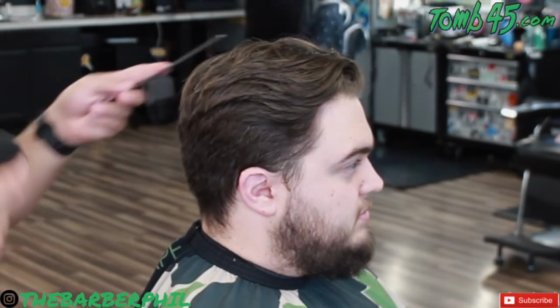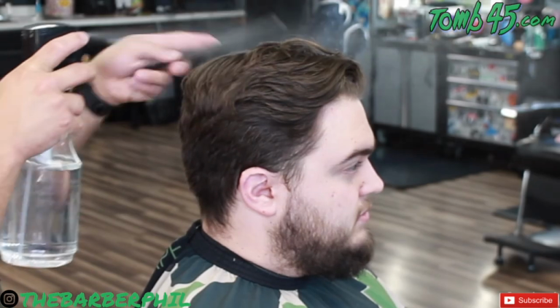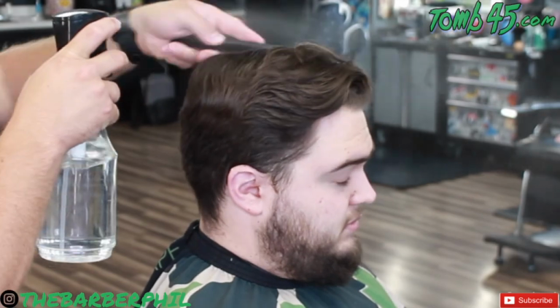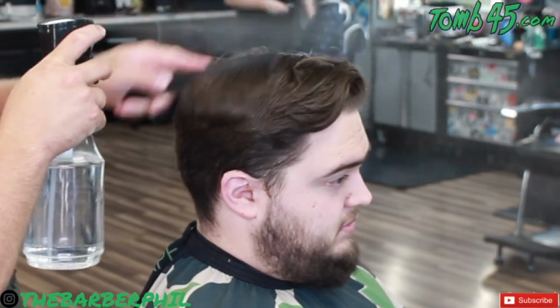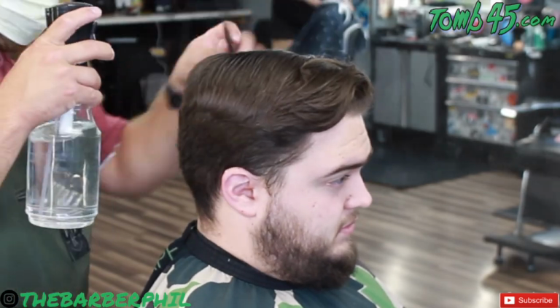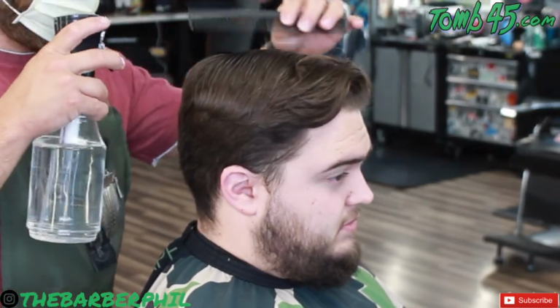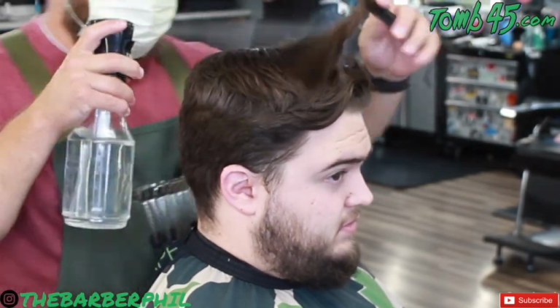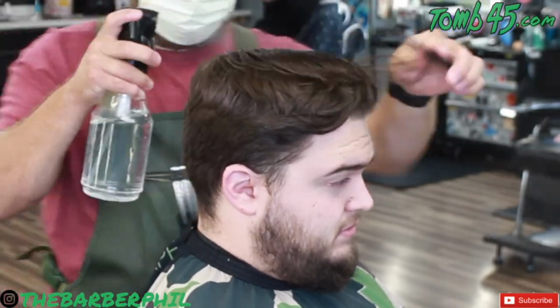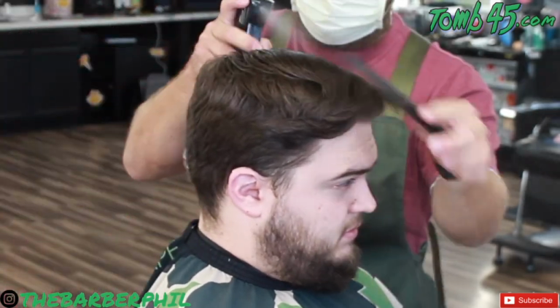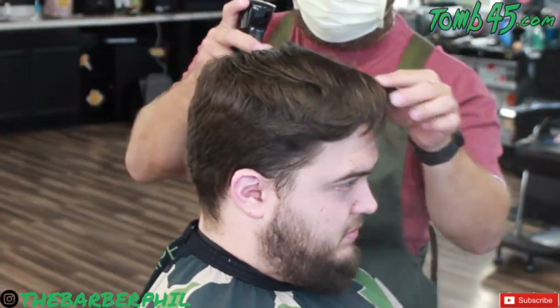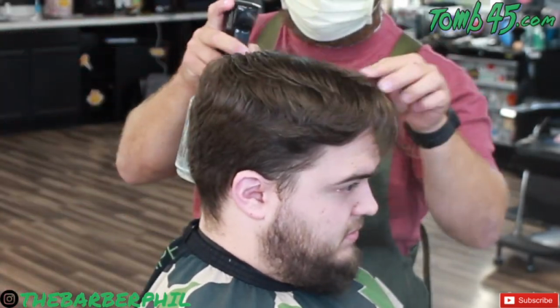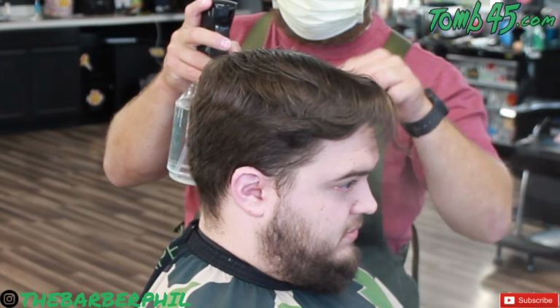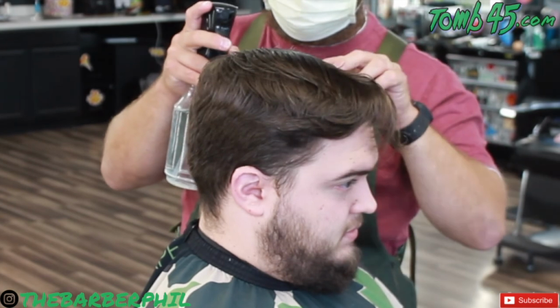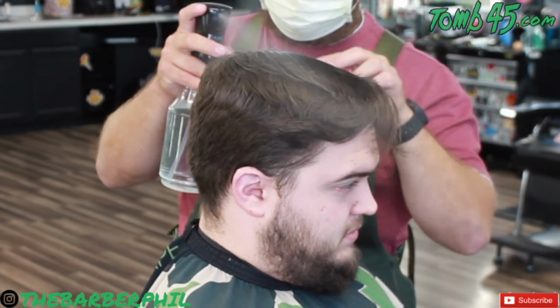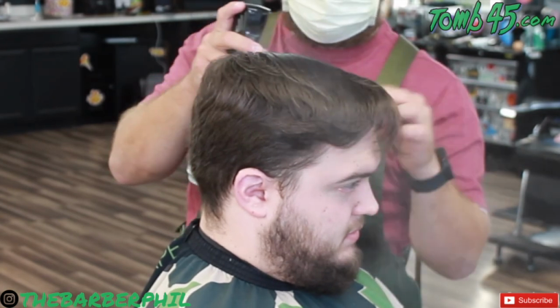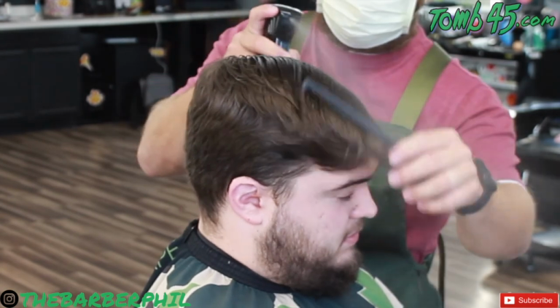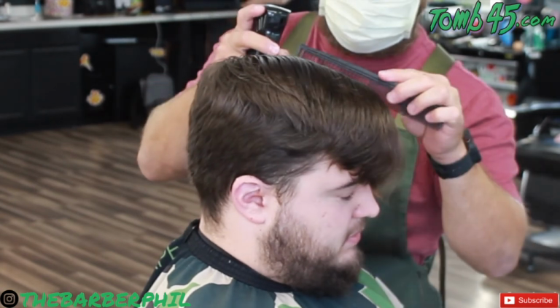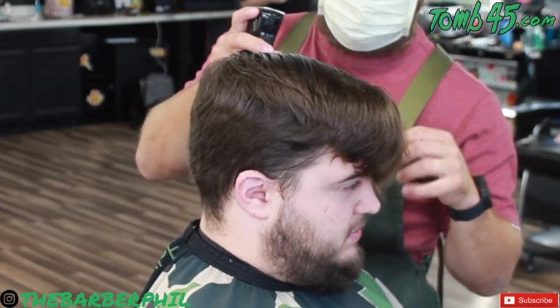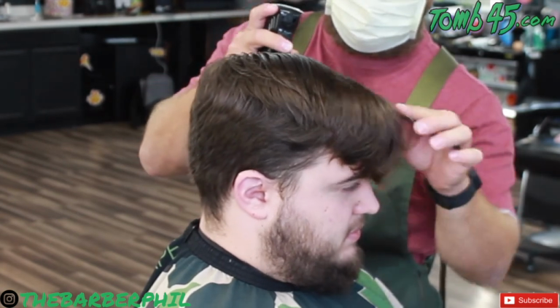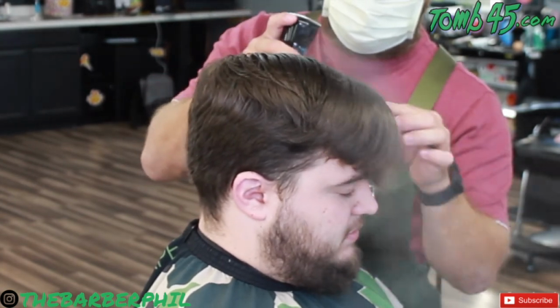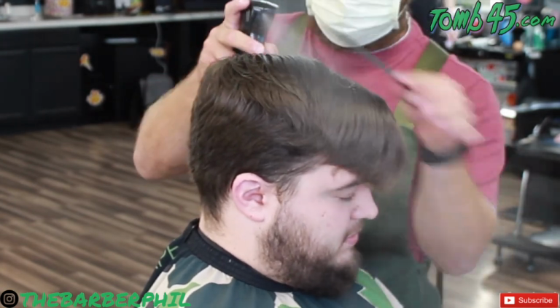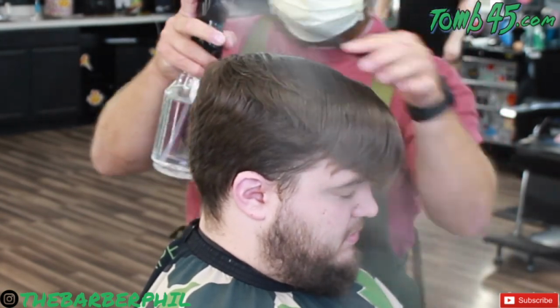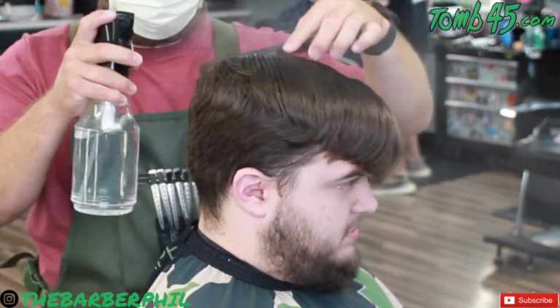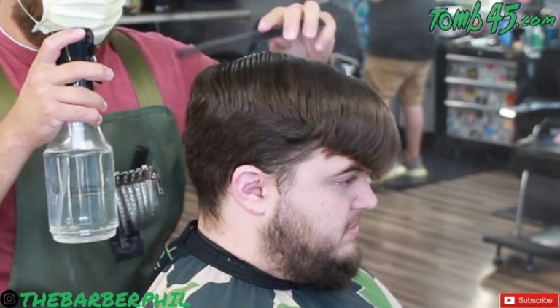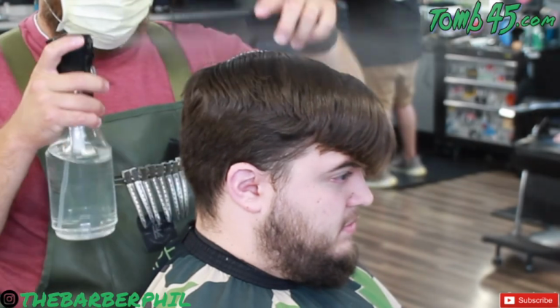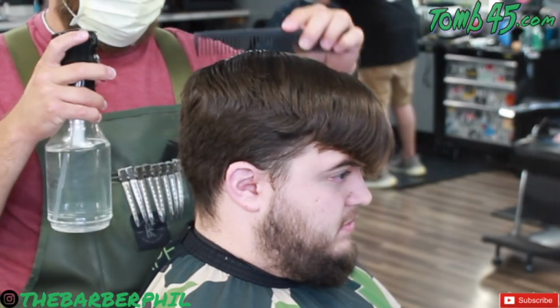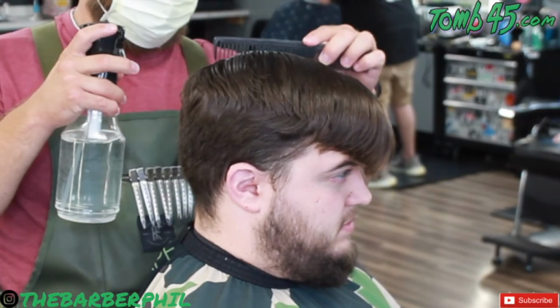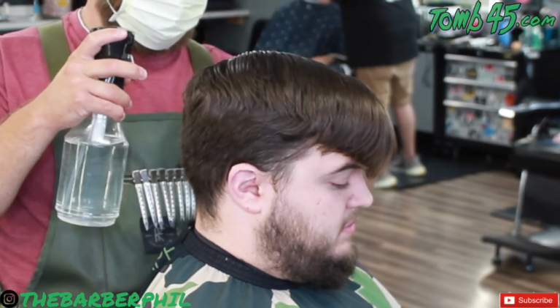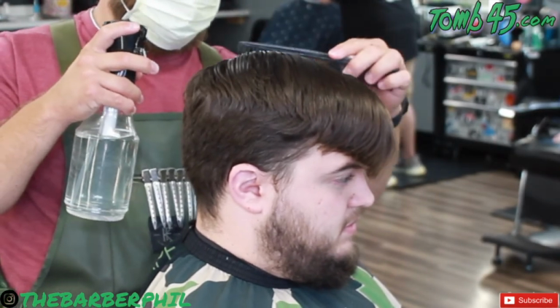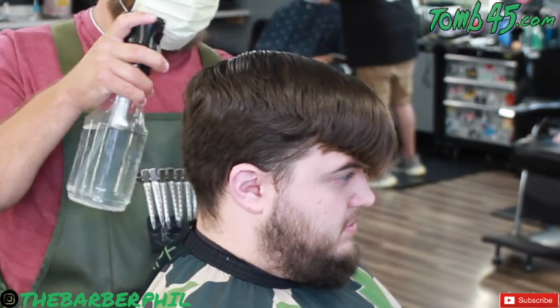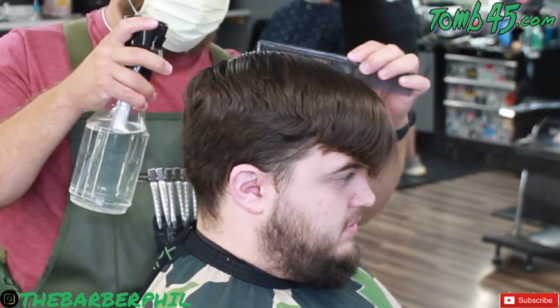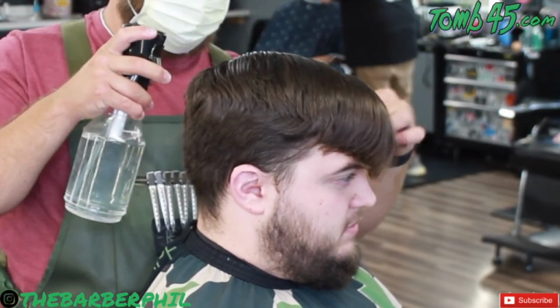As you guys can see, the hair is pretty grown out. We're going to start things off by saturating the hair and I'm going to comb it in the direction that we're going to begin cutting it, giving it the shape we're going for. Then we'll start cutting the top from there.